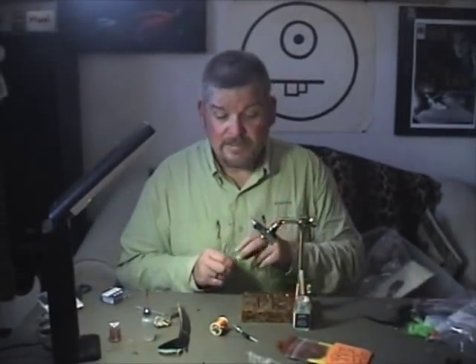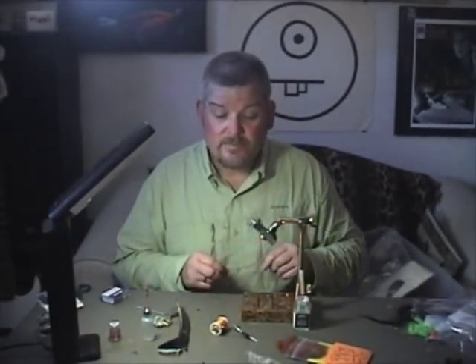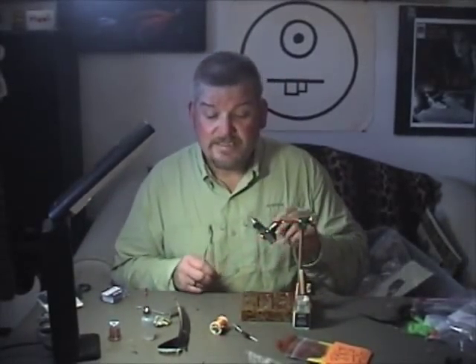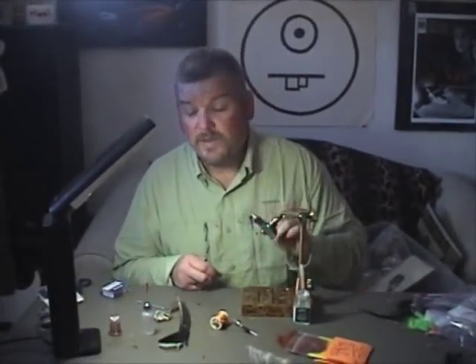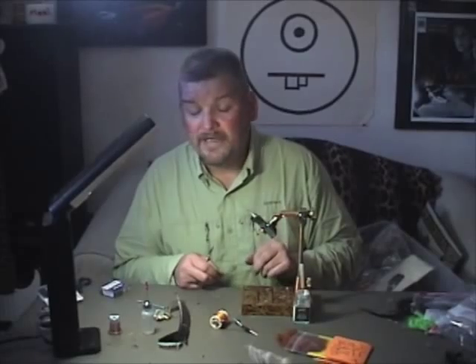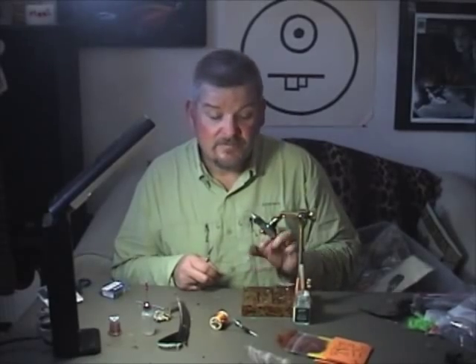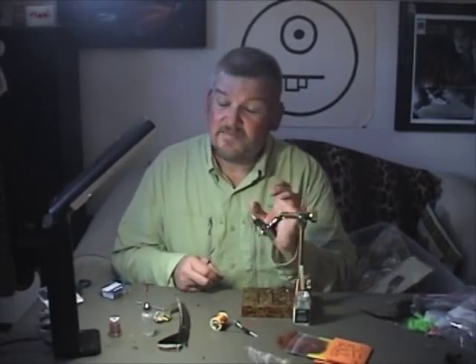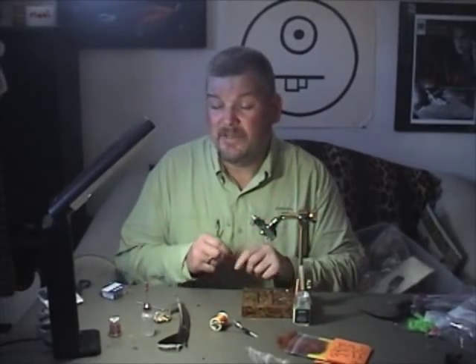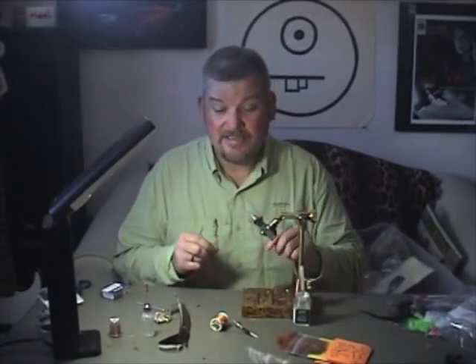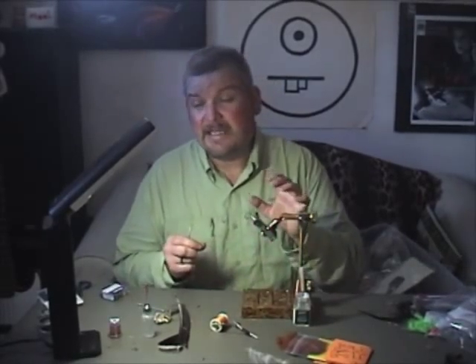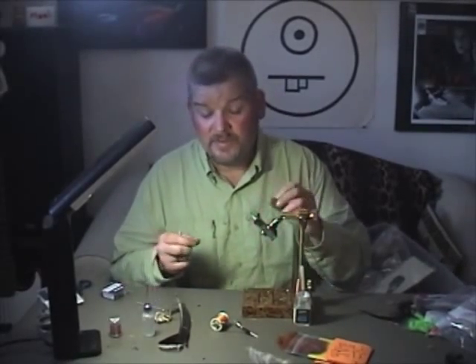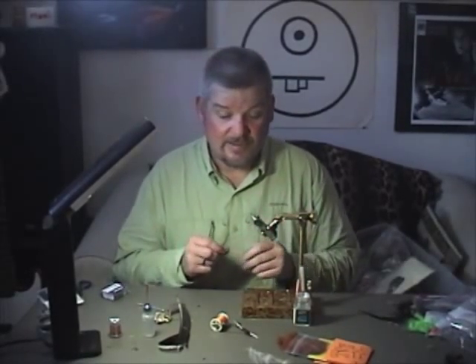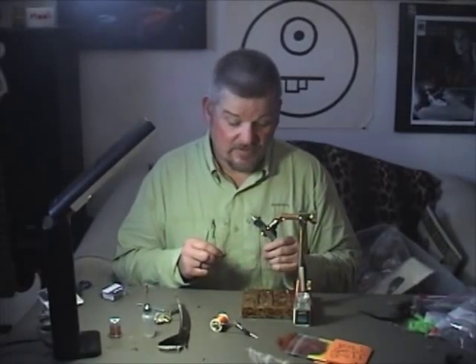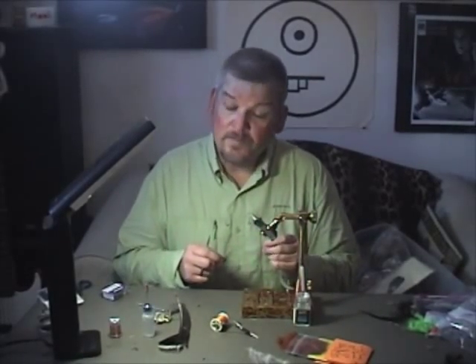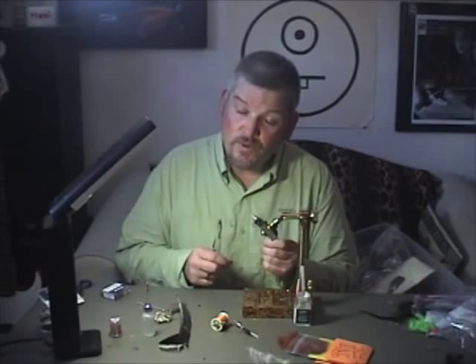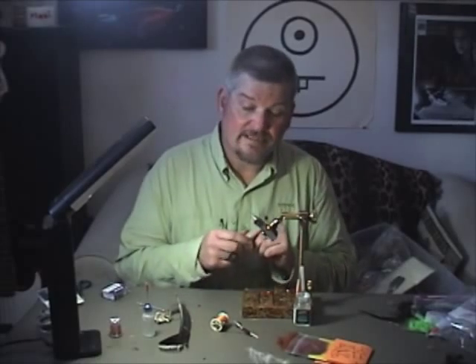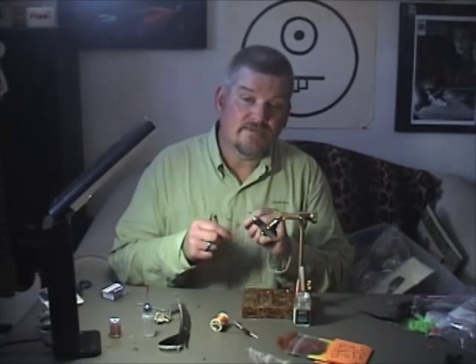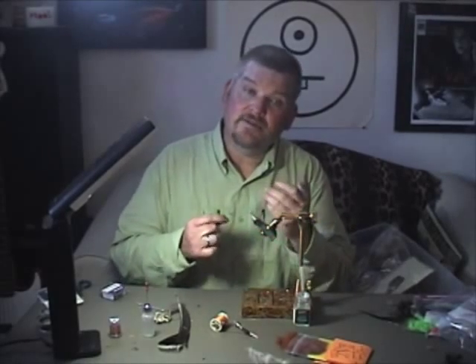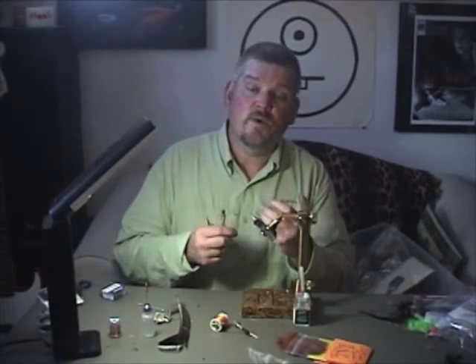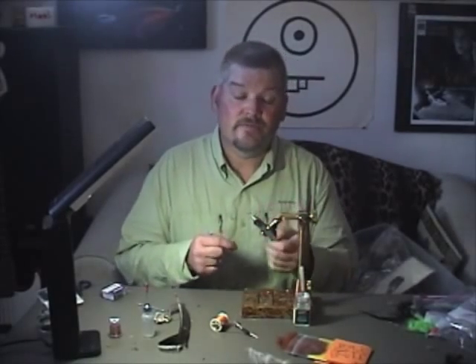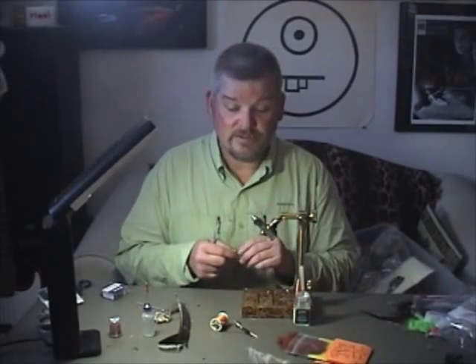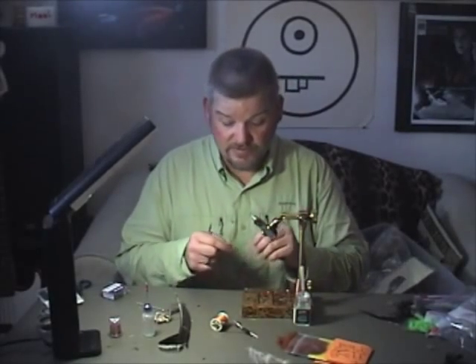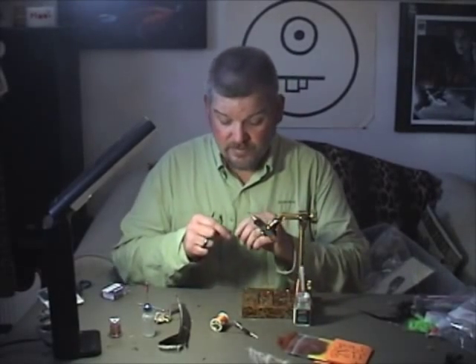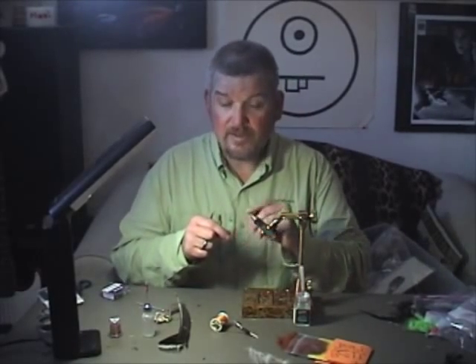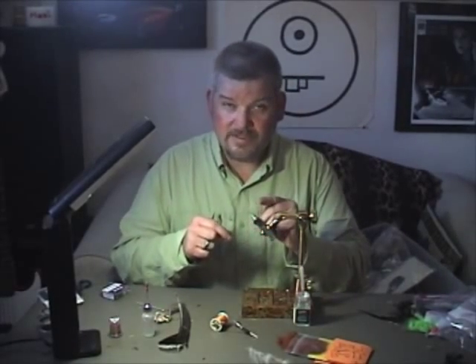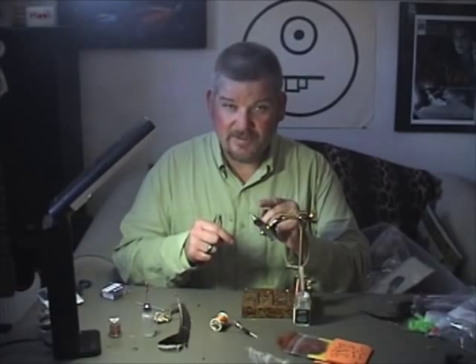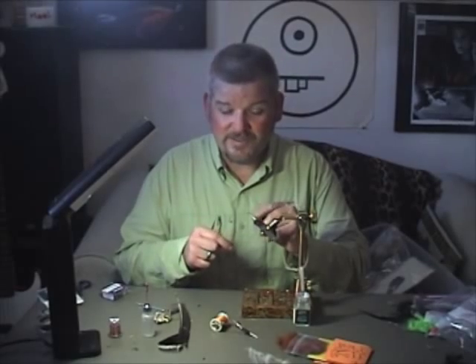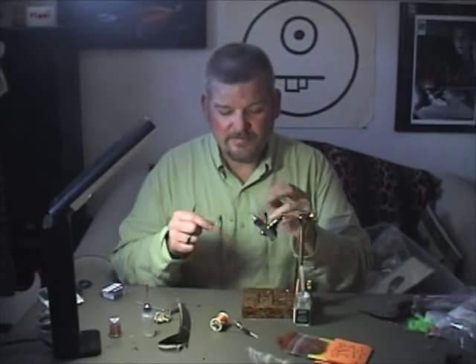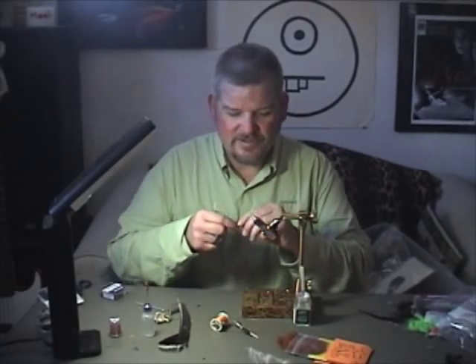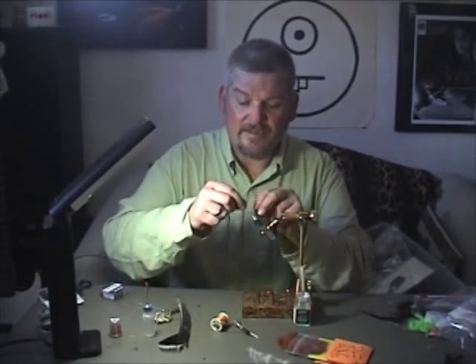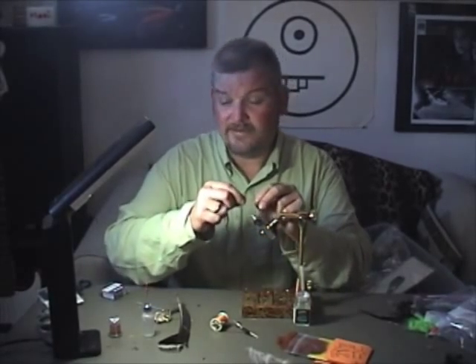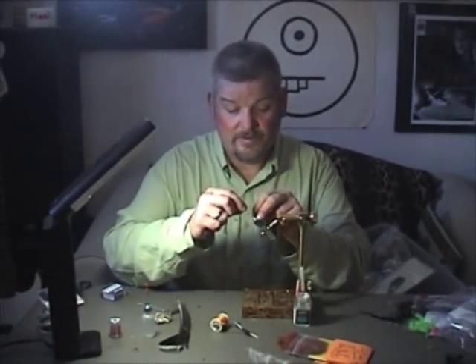This is a TMC 2487. I'm tying a size 10 so we can see it on the video here. The normal sizes I tie this fly in are size 12 through size 22. On the size 20s and 22s, I usually don't tie in the legs — worth noting.